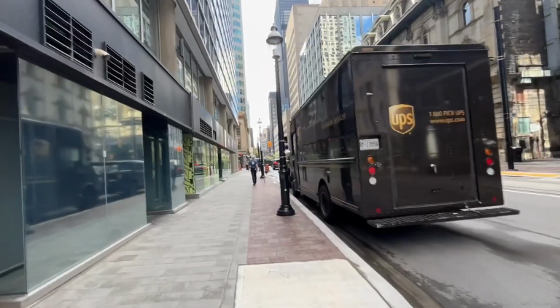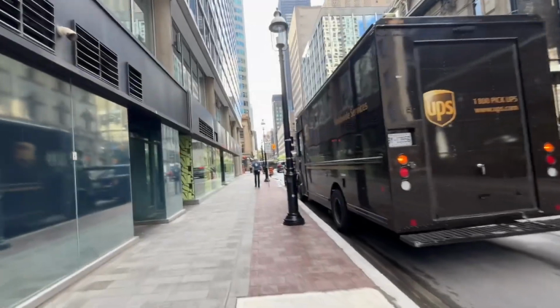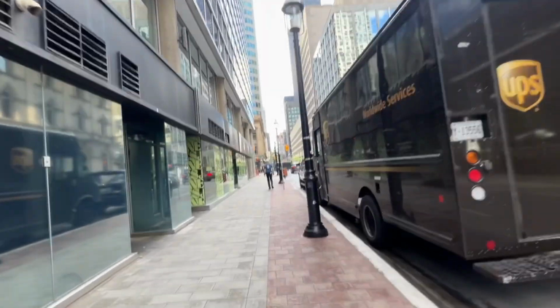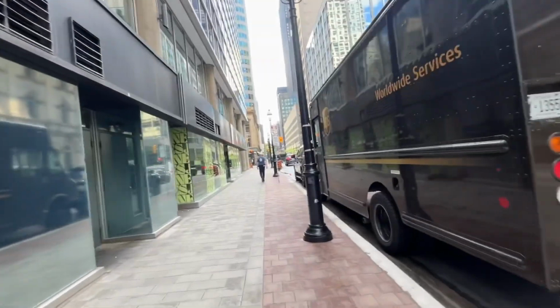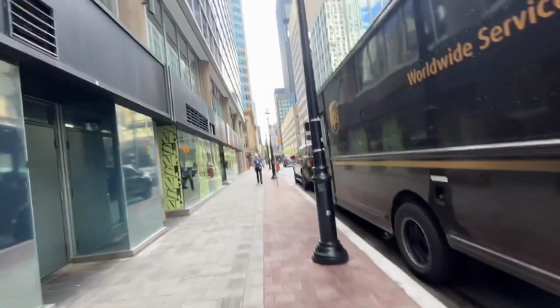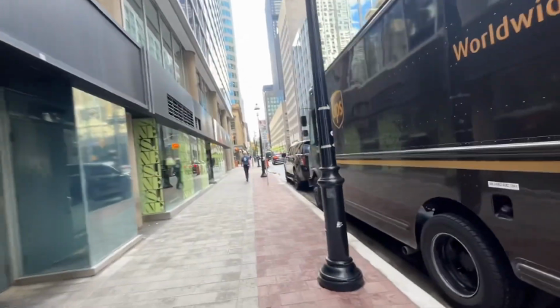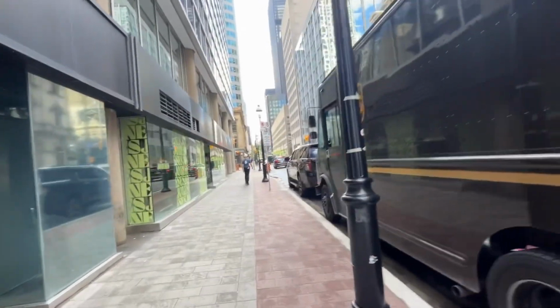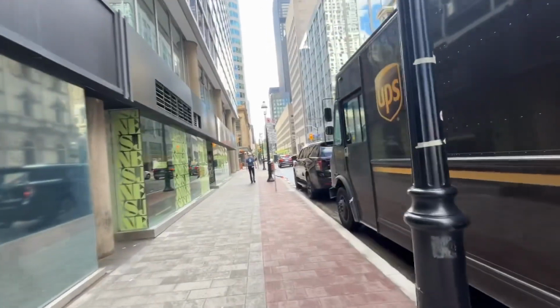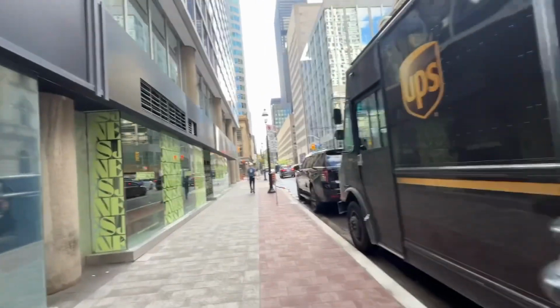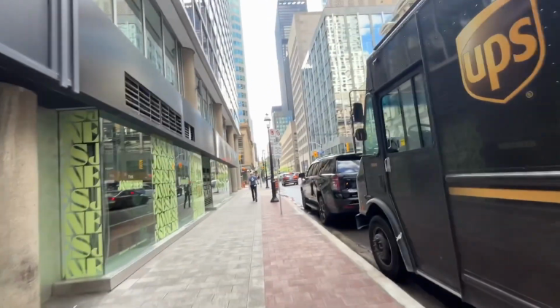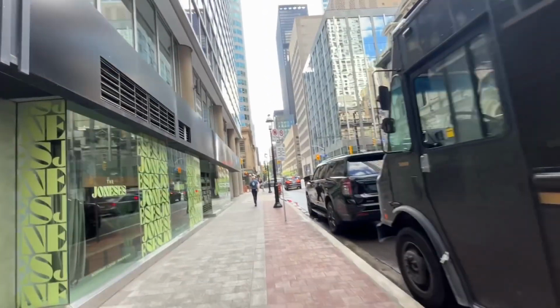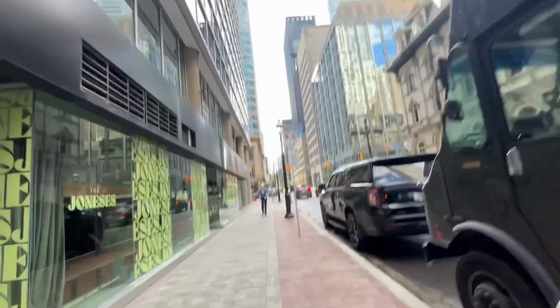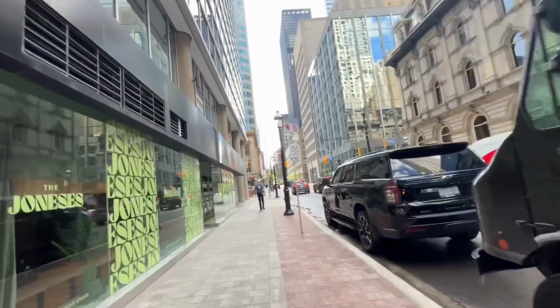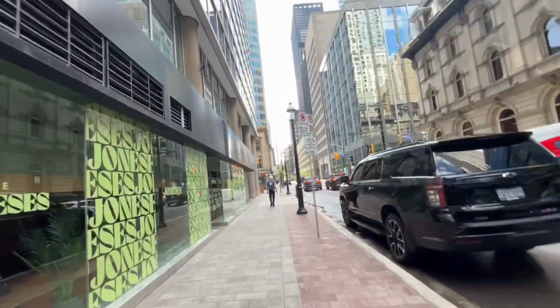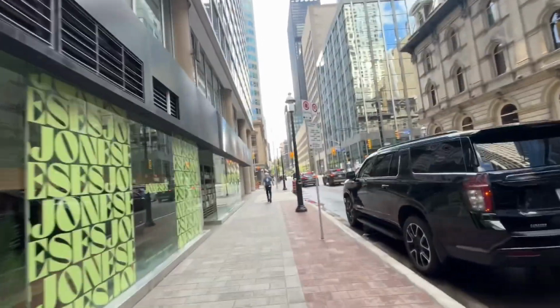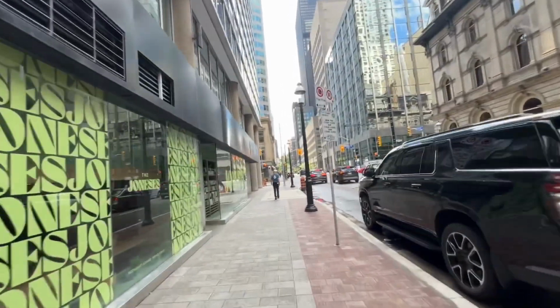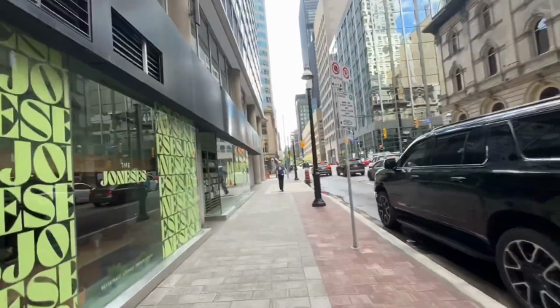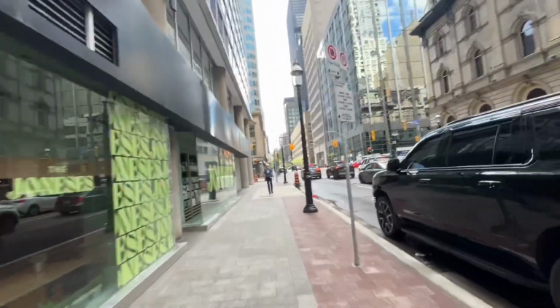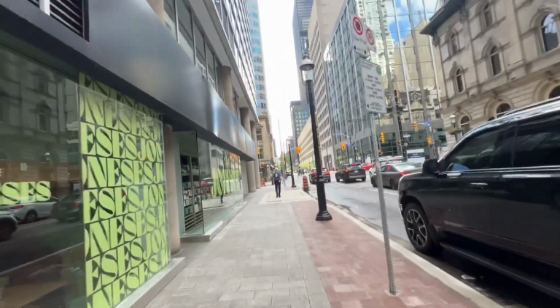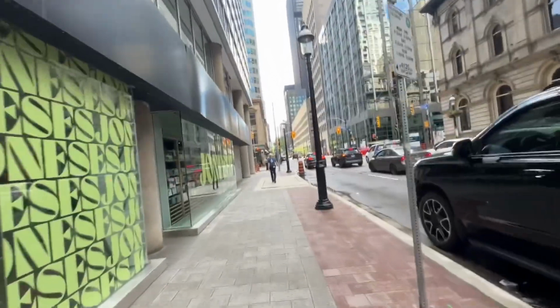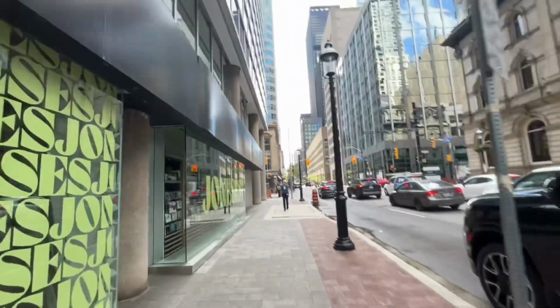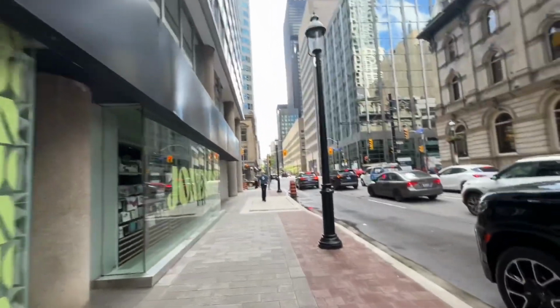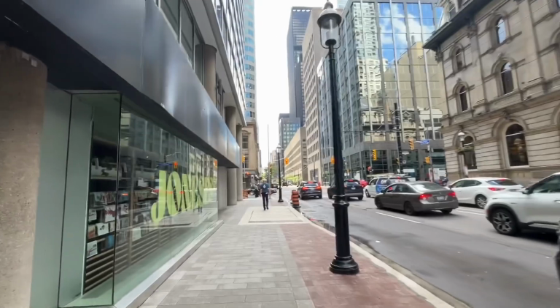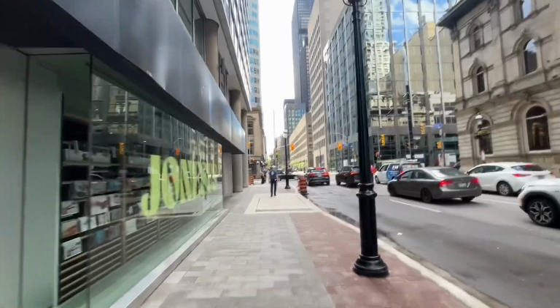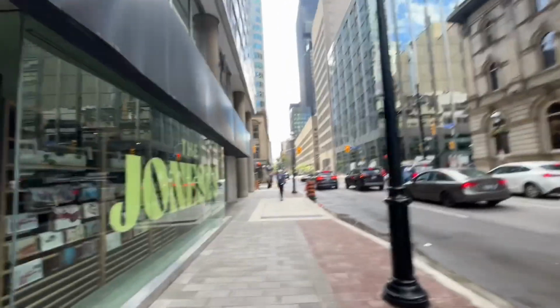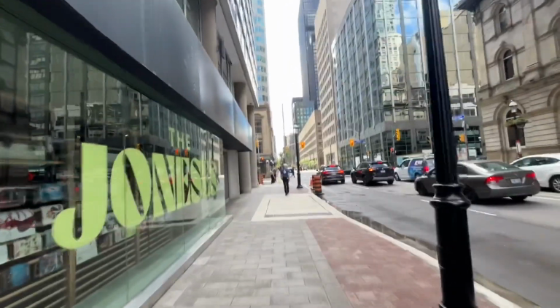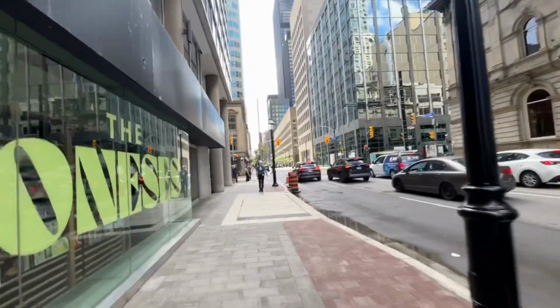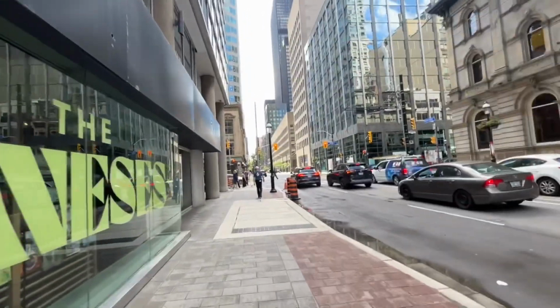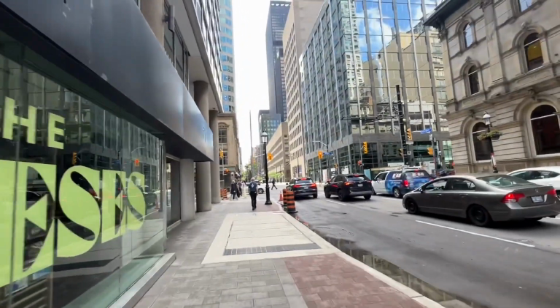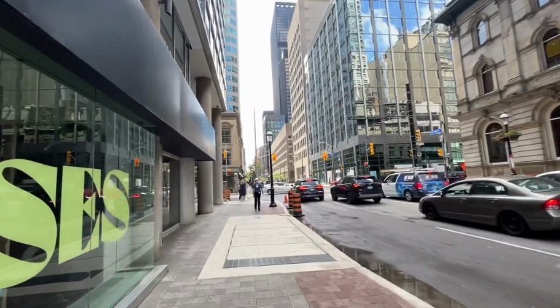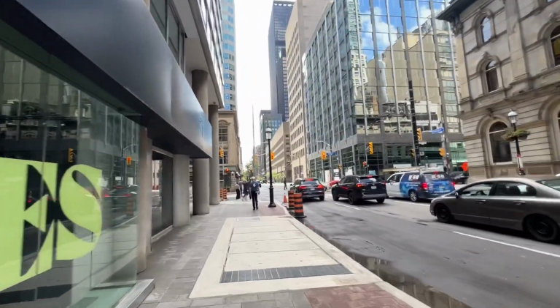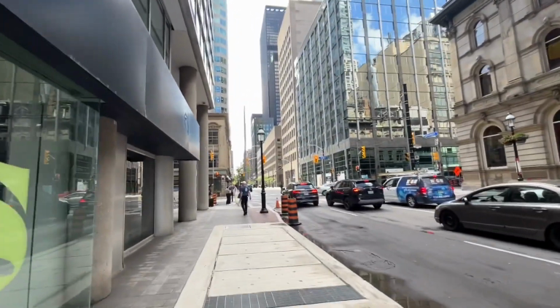I did film a streetcar ride earlier today. I didn't take the subway at all downtown today — I took the 168 Symington to Dundas West and then just took the streetcar all the way down, taking the long way into downtown.